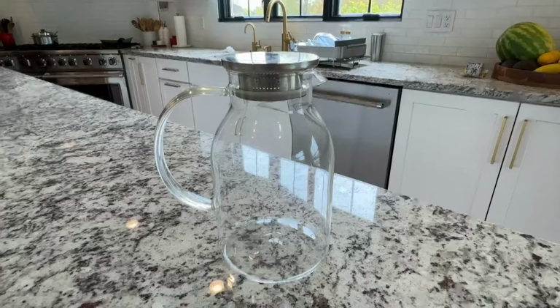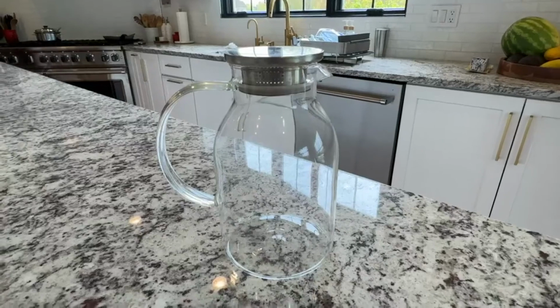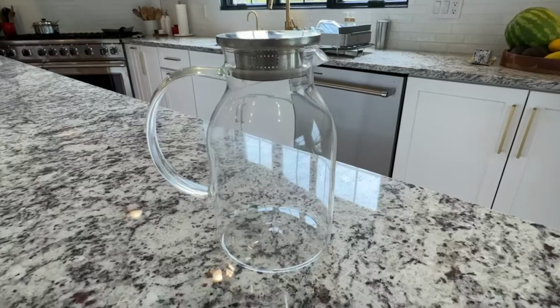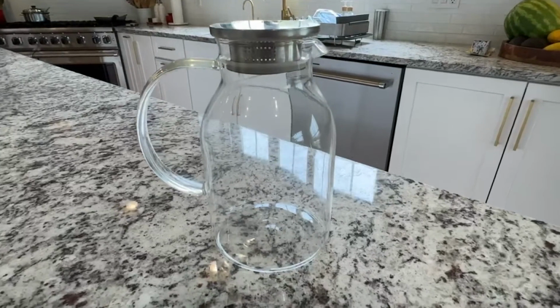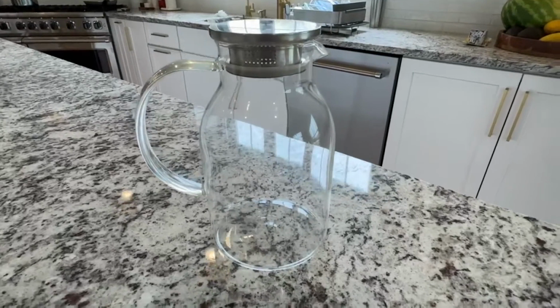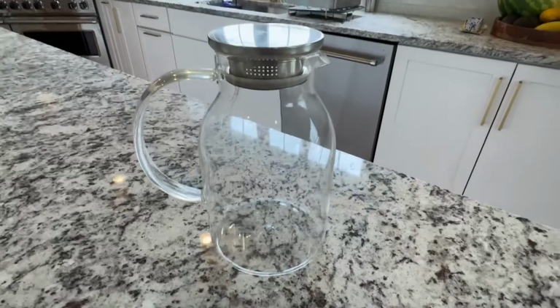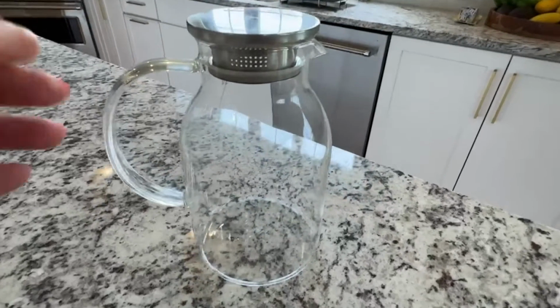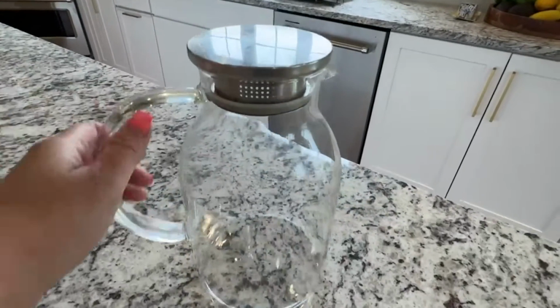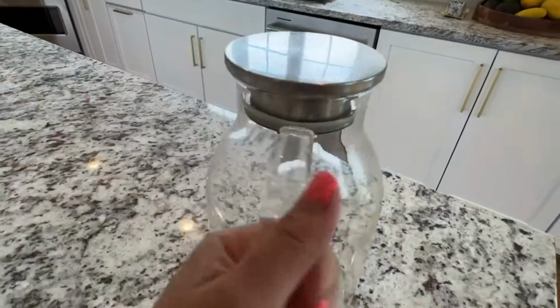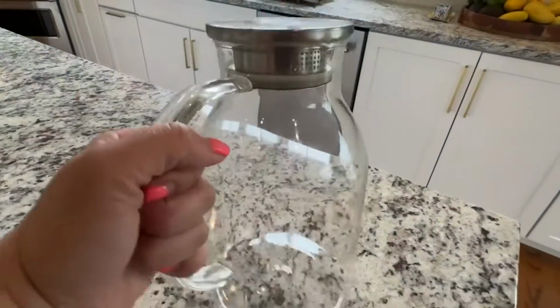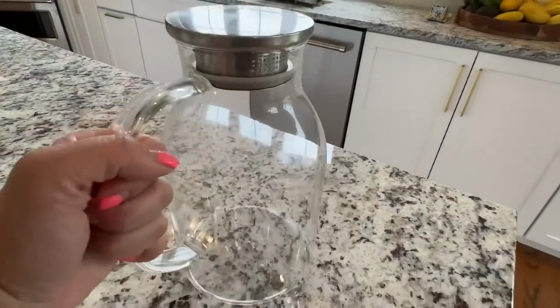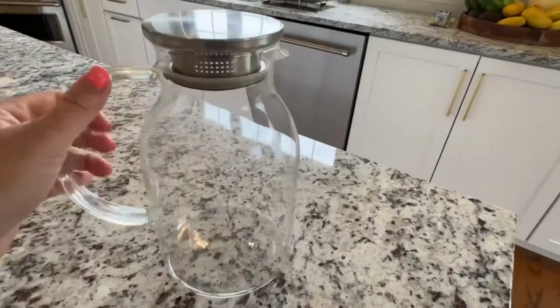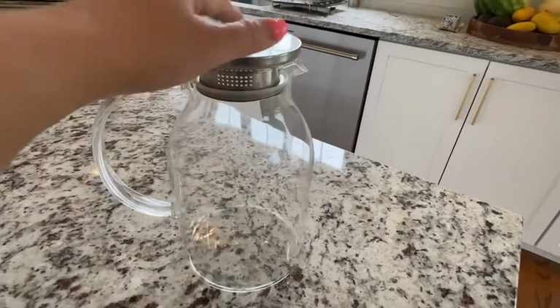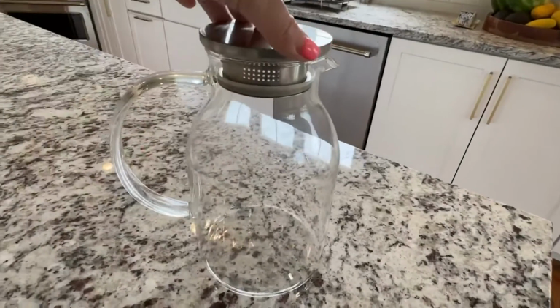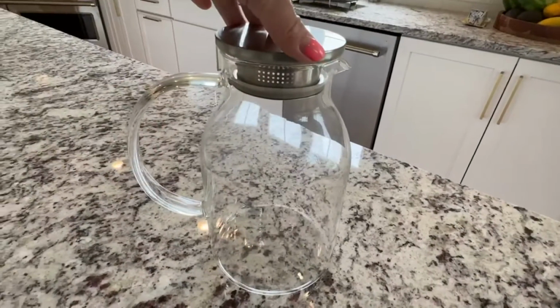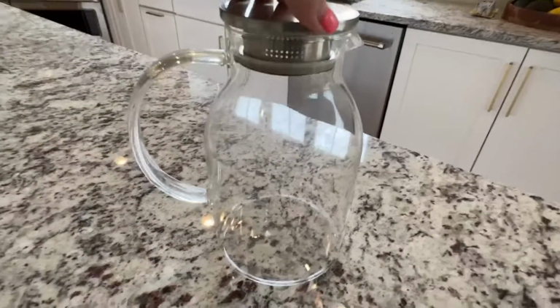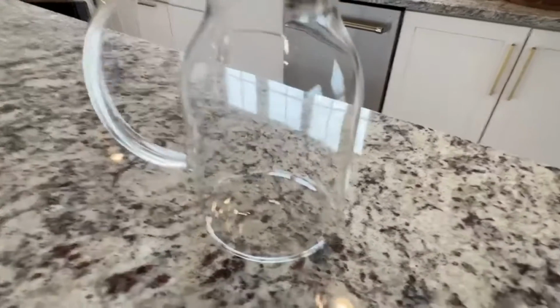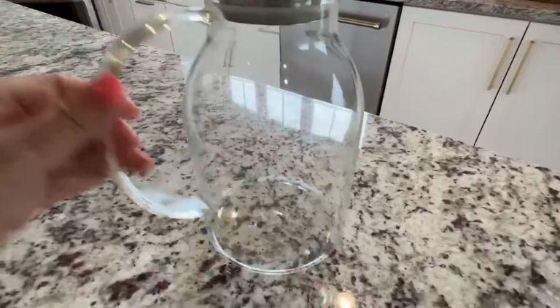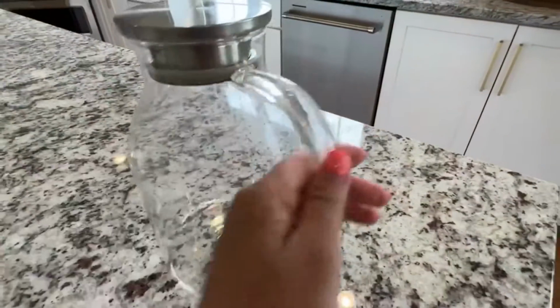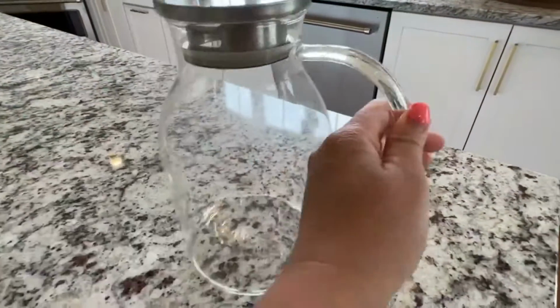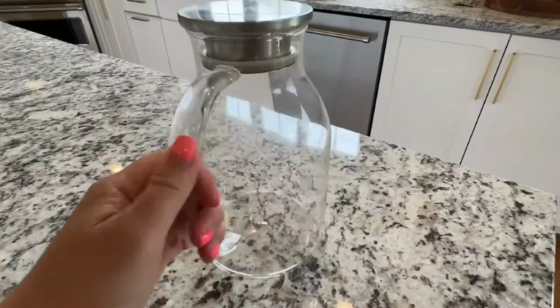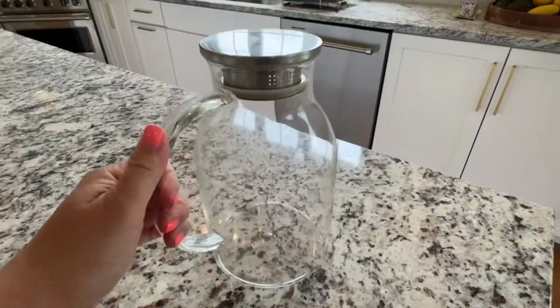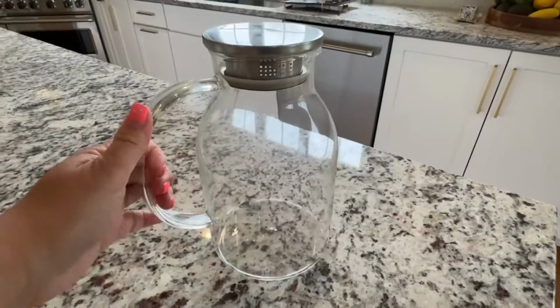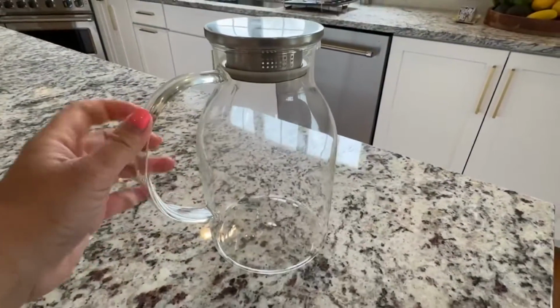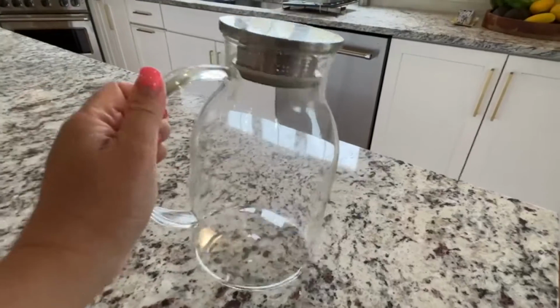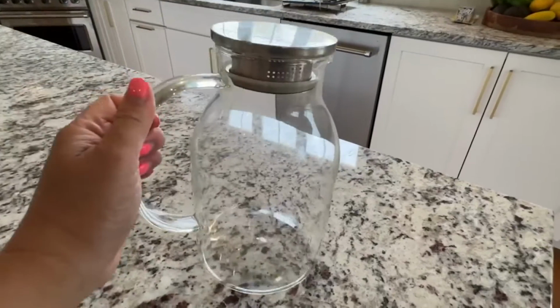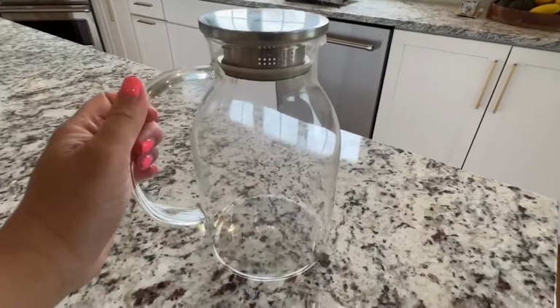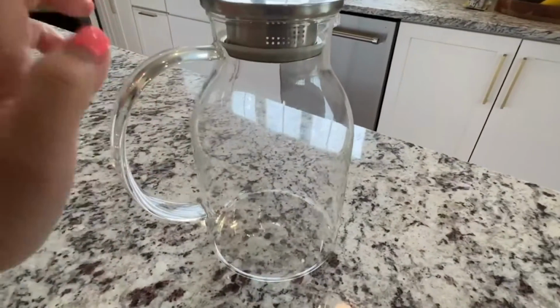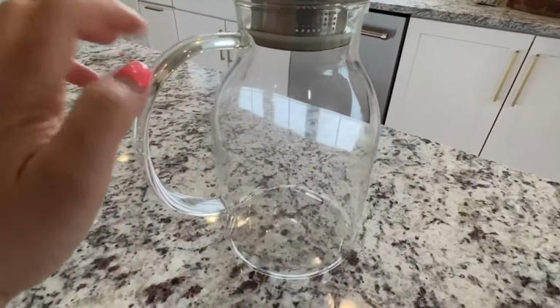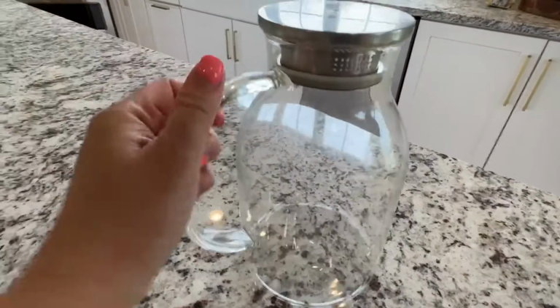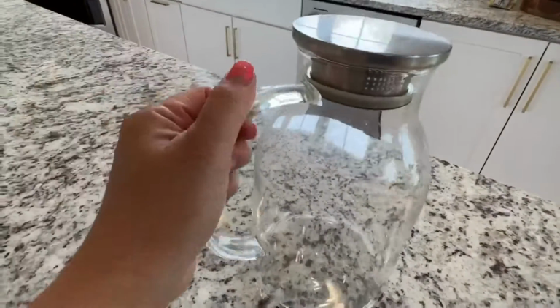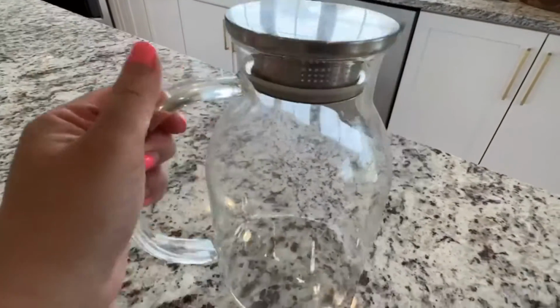Hi everybody, I just want to quickly show you this glass pitcher that I love. I love the fact that this is all glass, so your drinks do not get in contact with plastic. Everything here is glass, including the handle, which is thick glass.